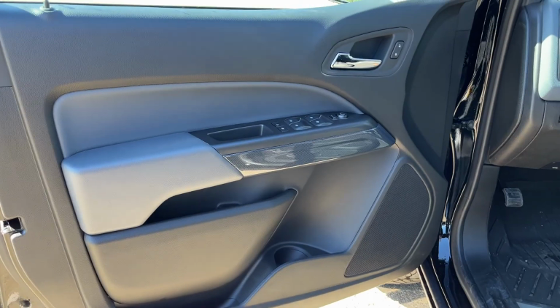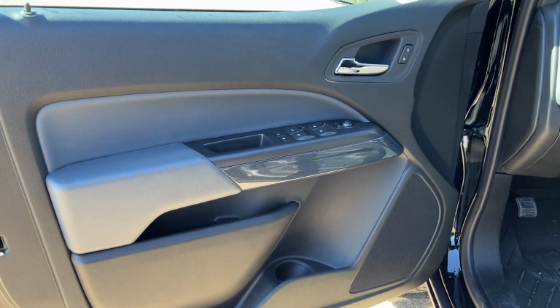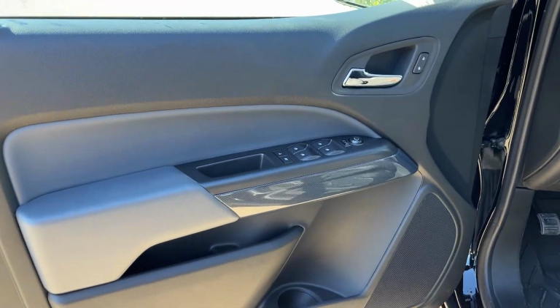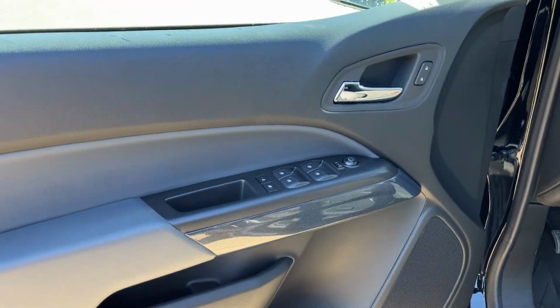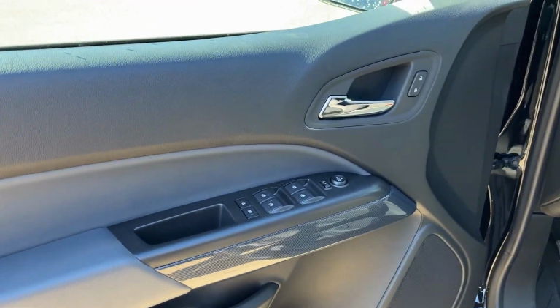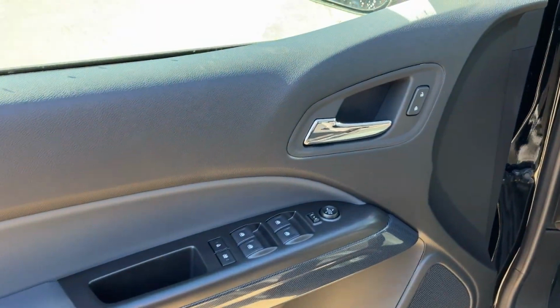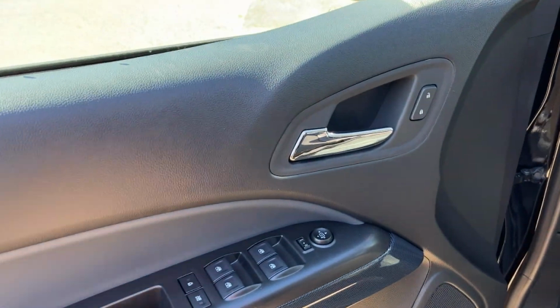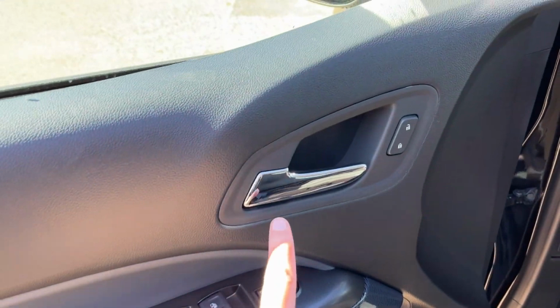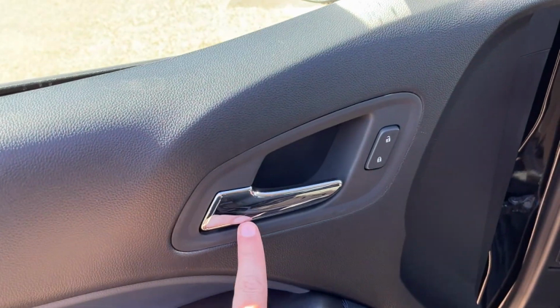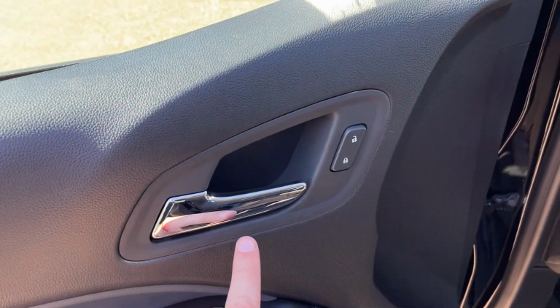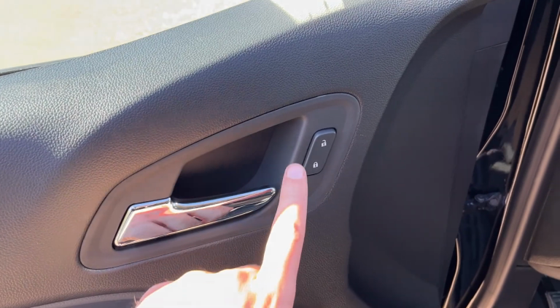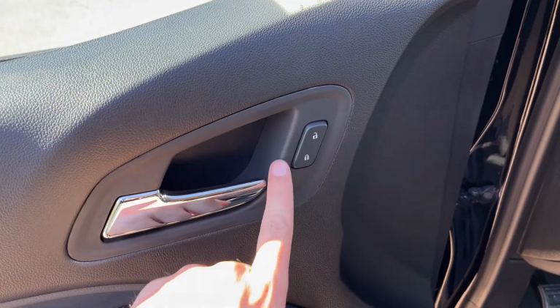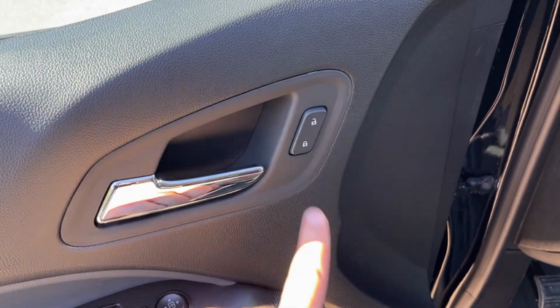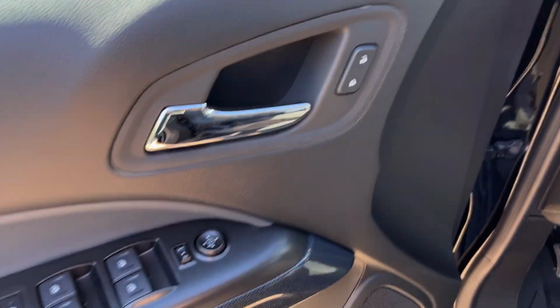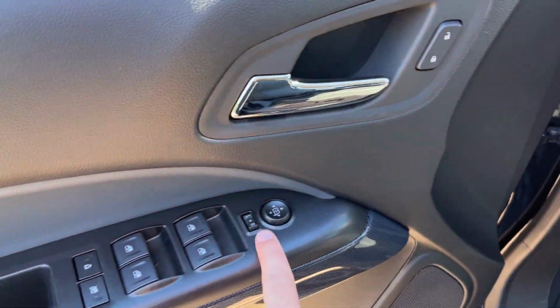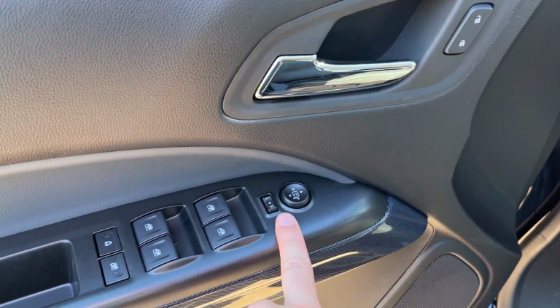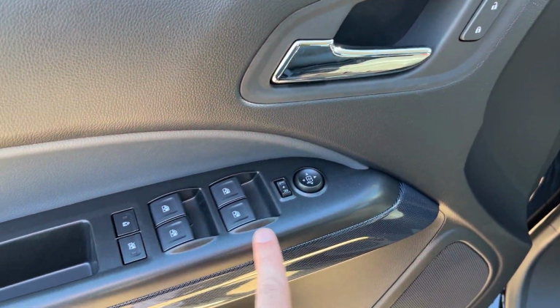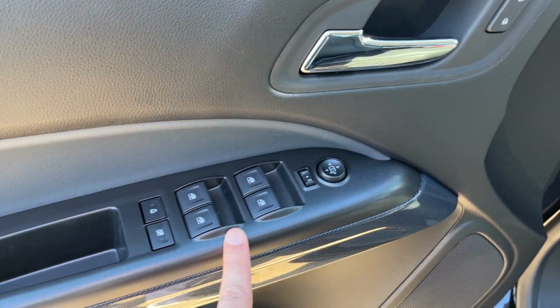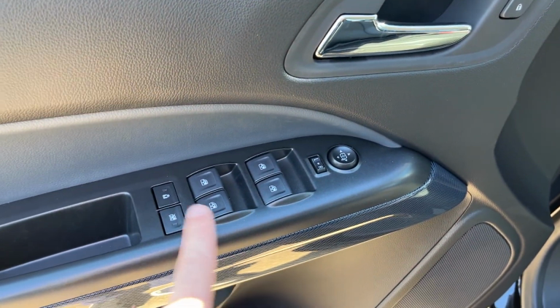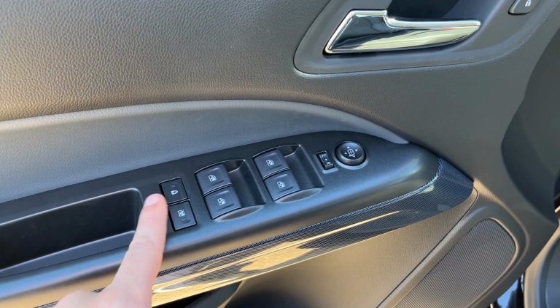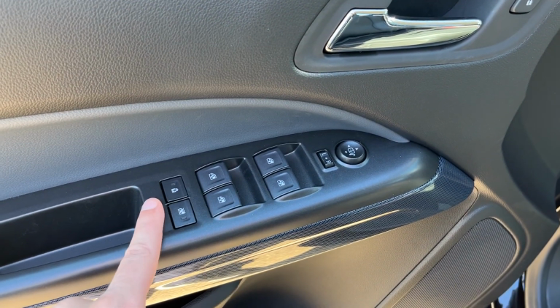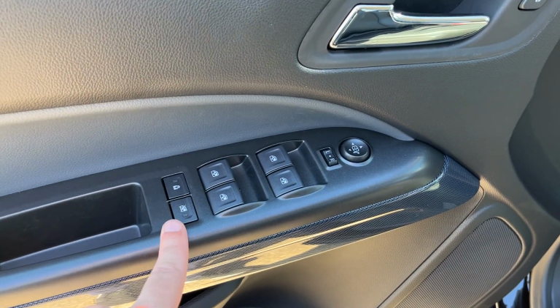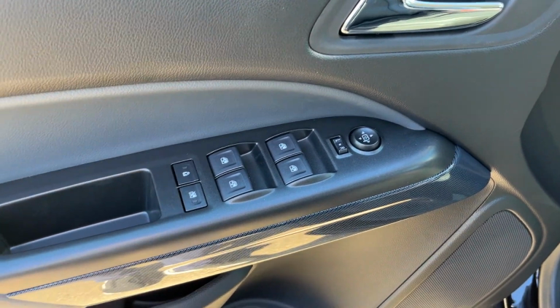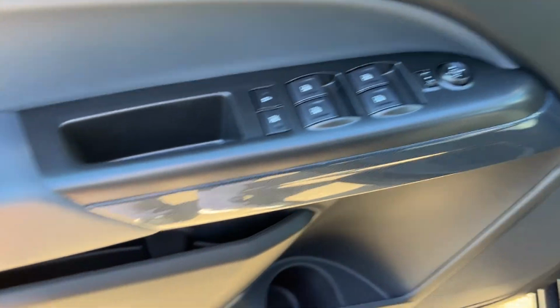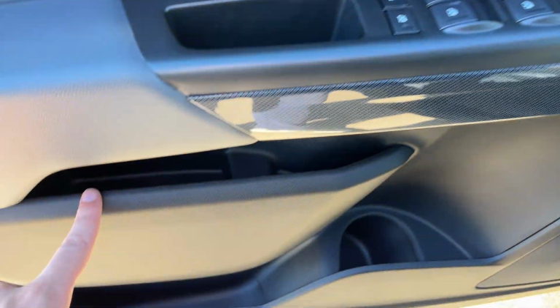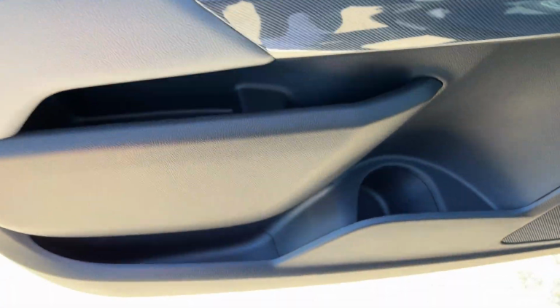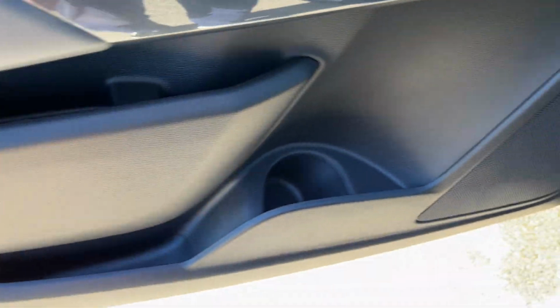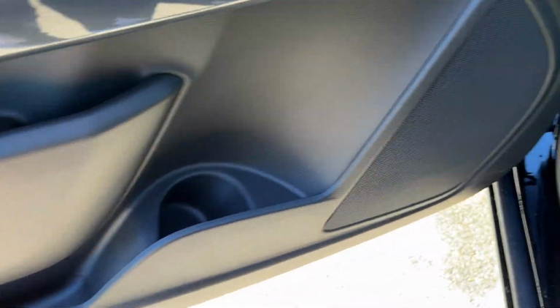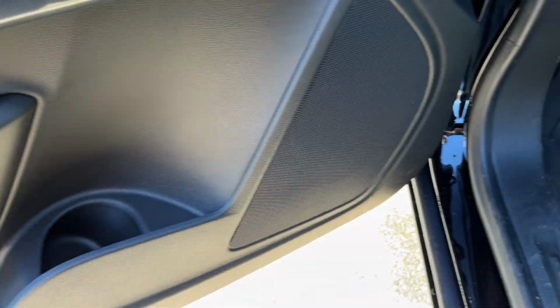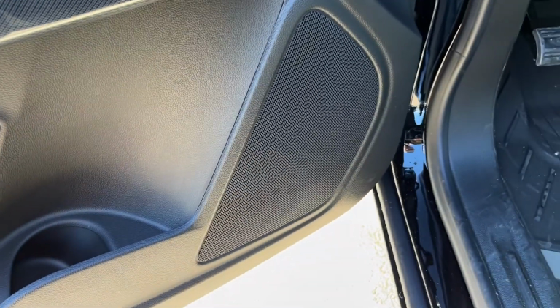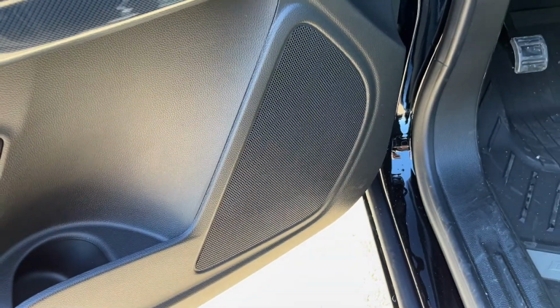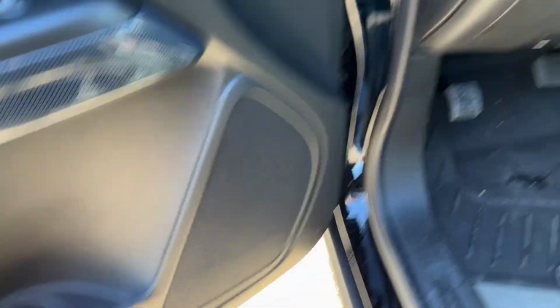Starting off in the front of the Colorado, we have a chrome finish door handle, power locks, power mirrors, power windows, and our child safety and rear window lock. There's also some storage and our speaker in the bottom of the door.